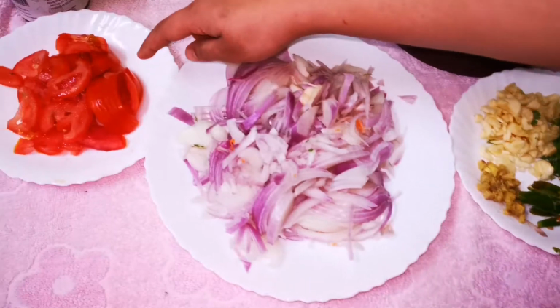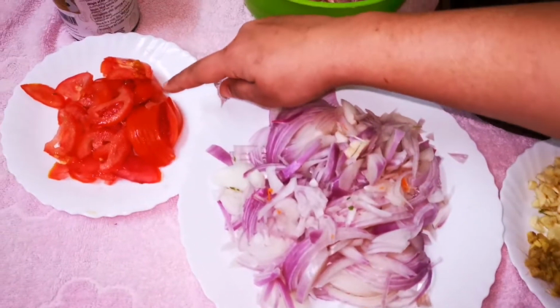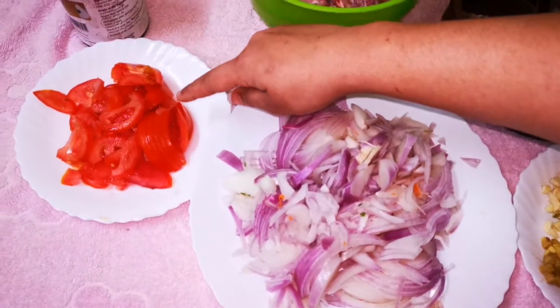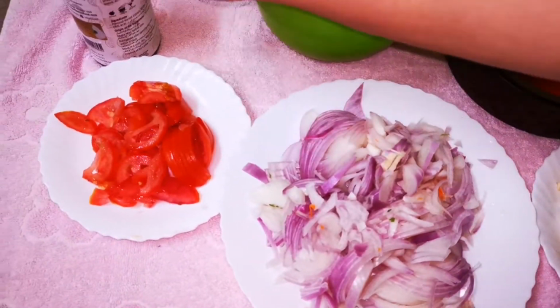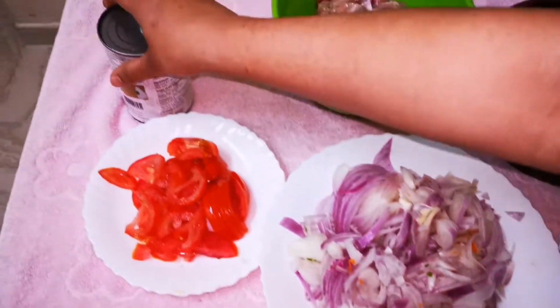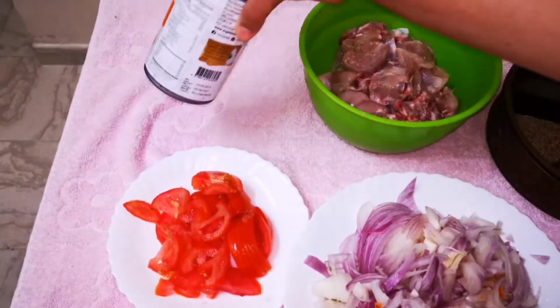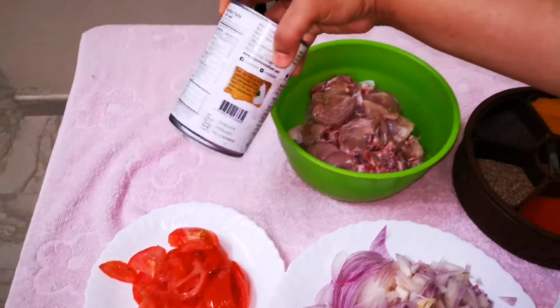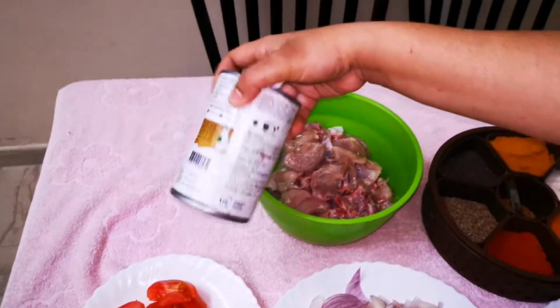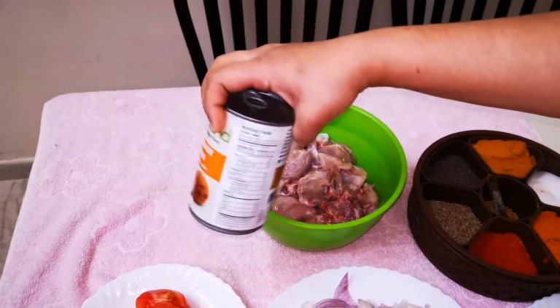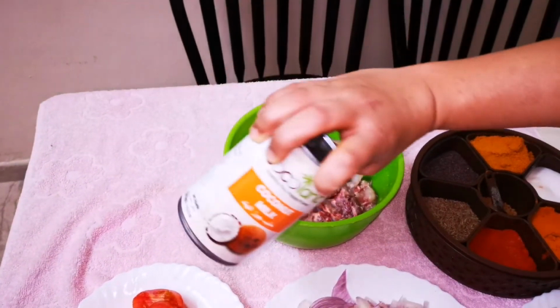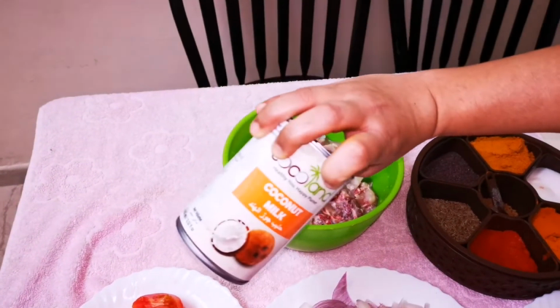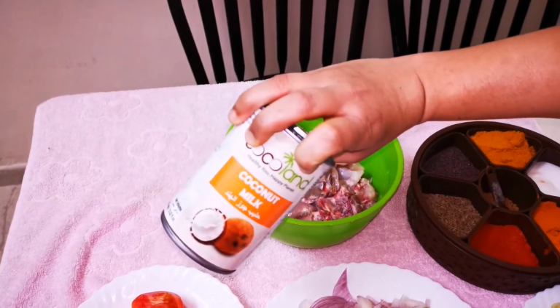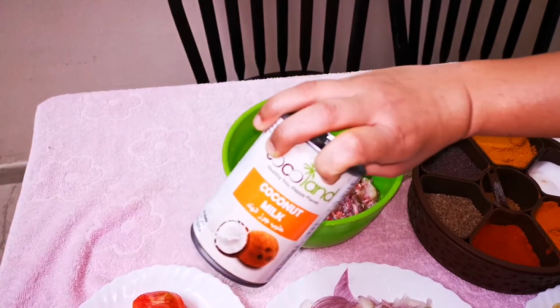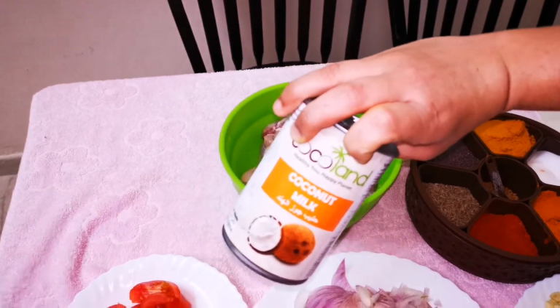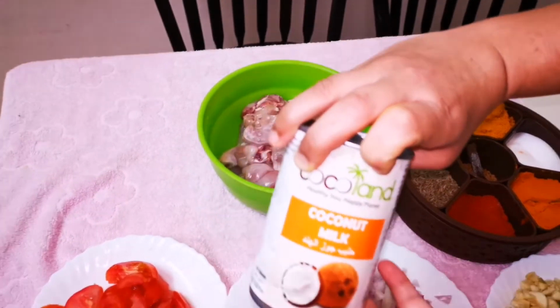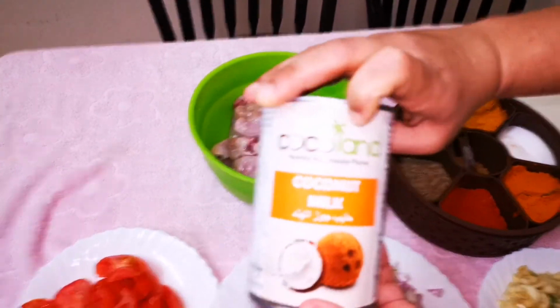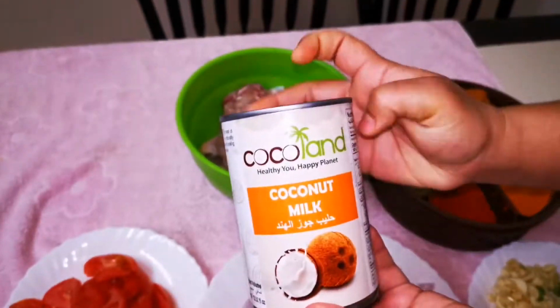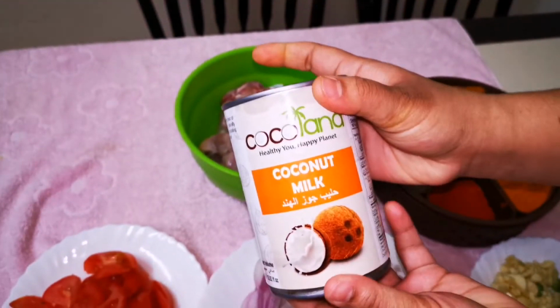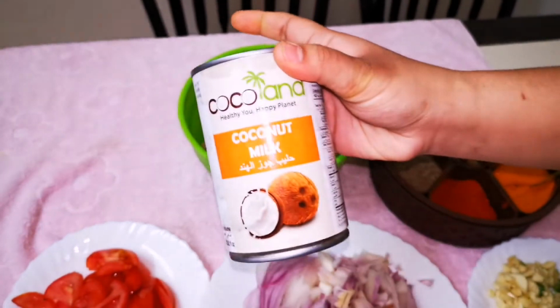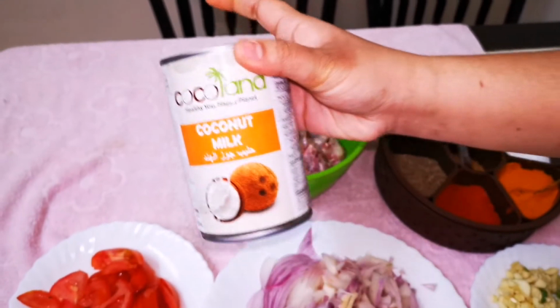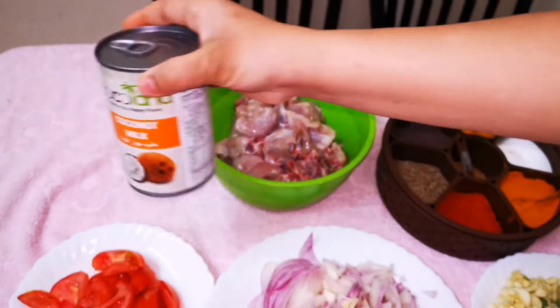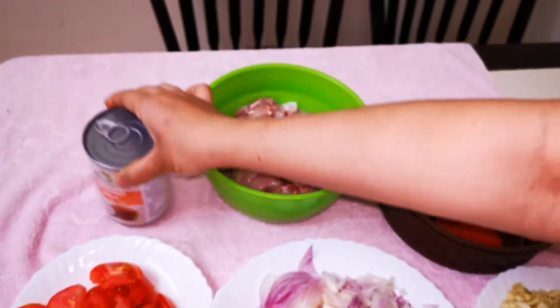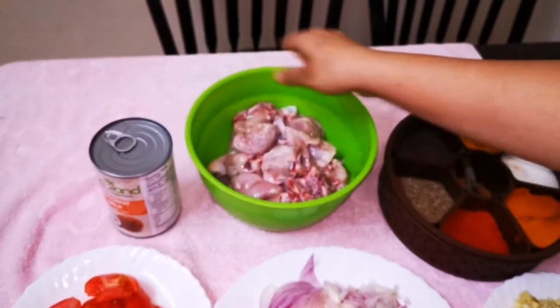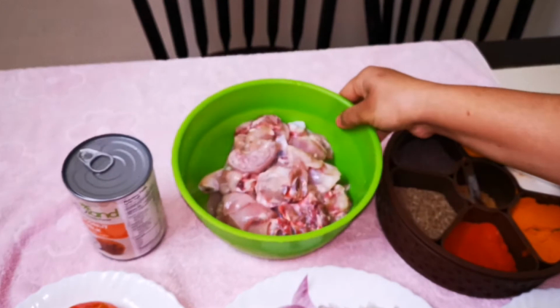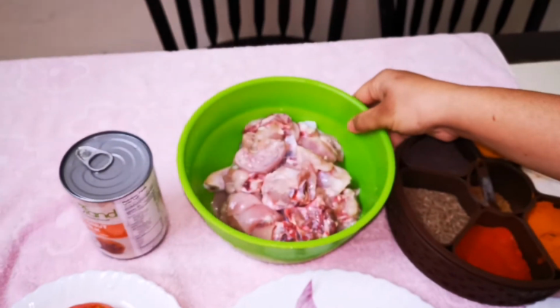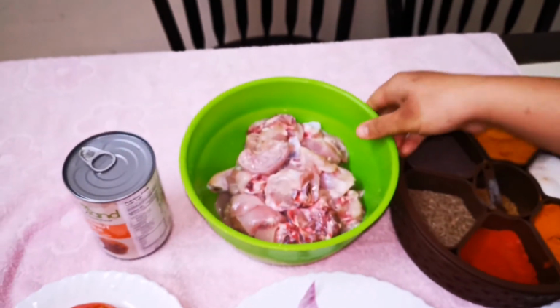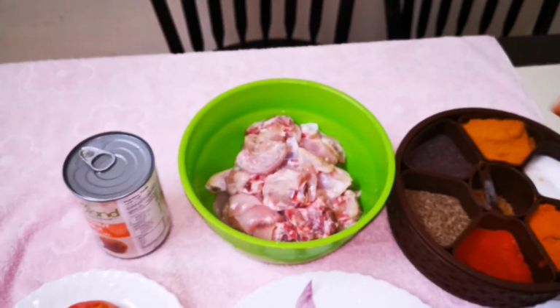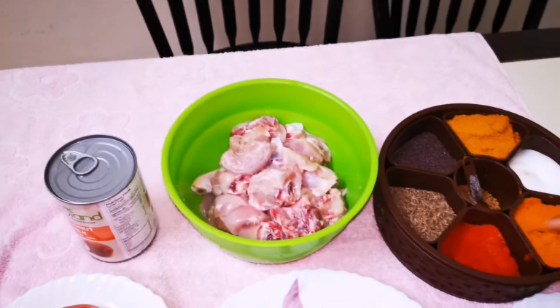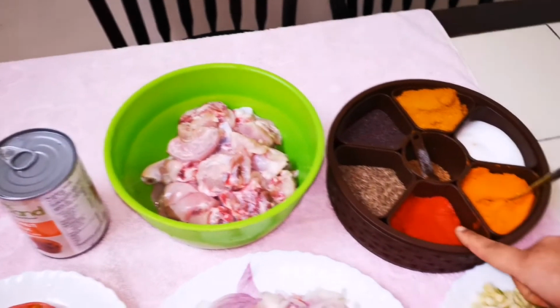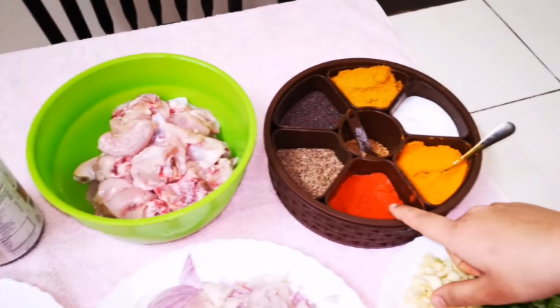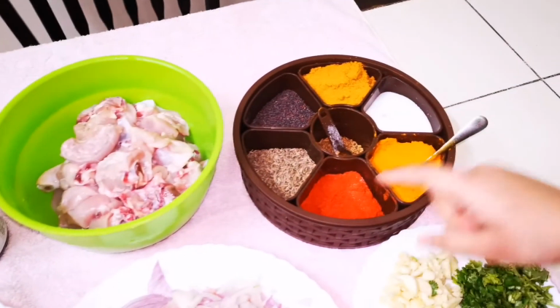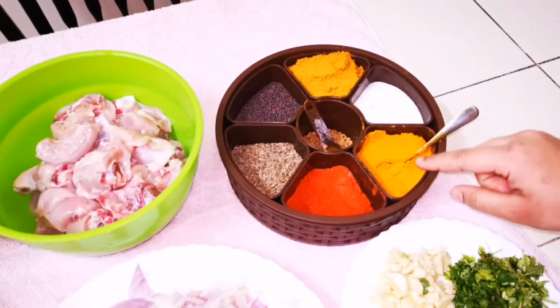Two pieces are thick. The paper is thick and empty. We will put the paper on the paper.